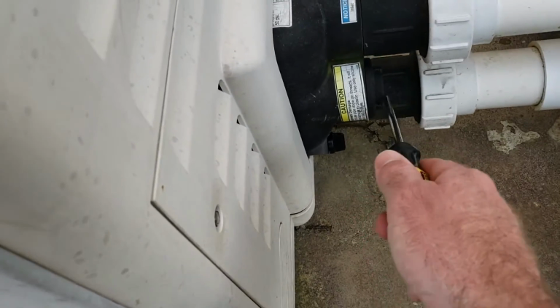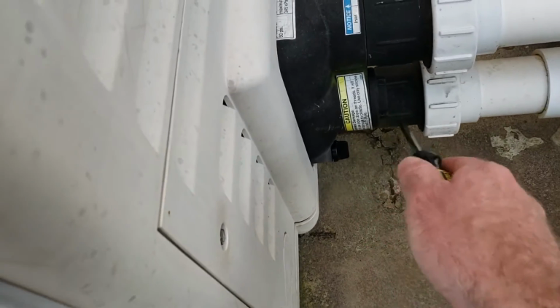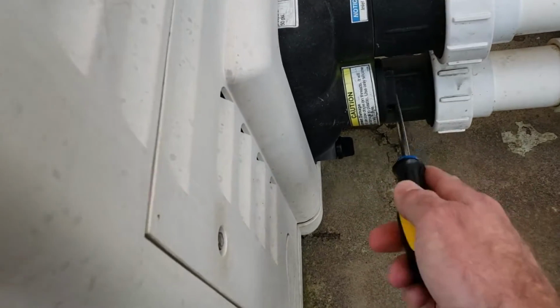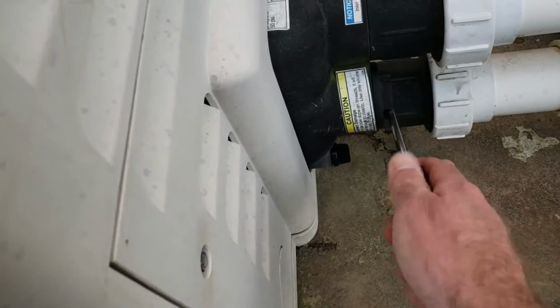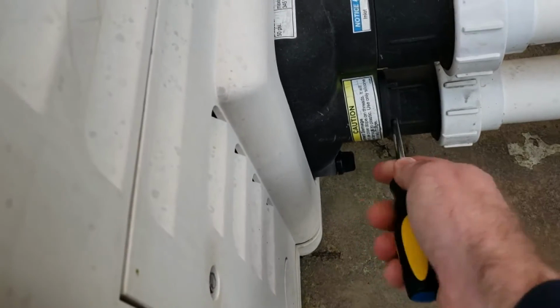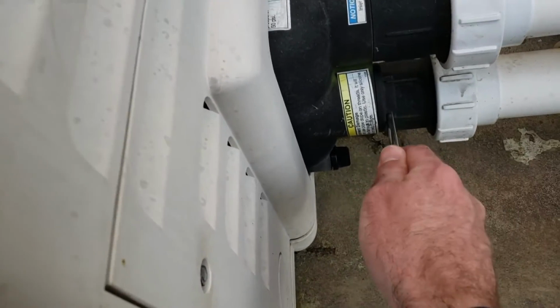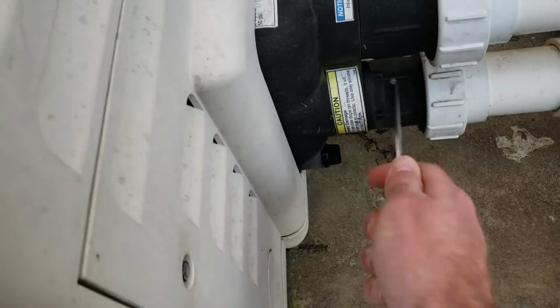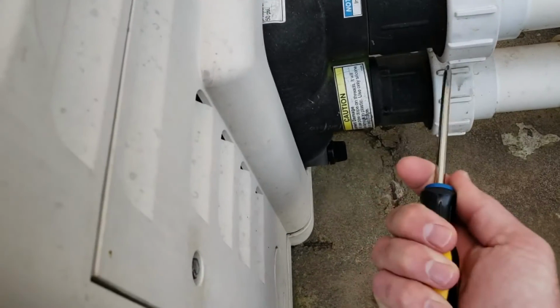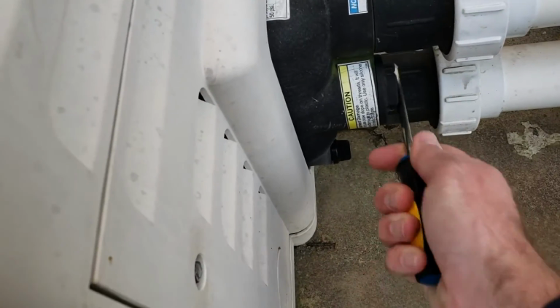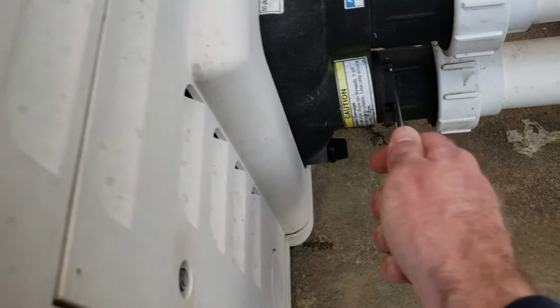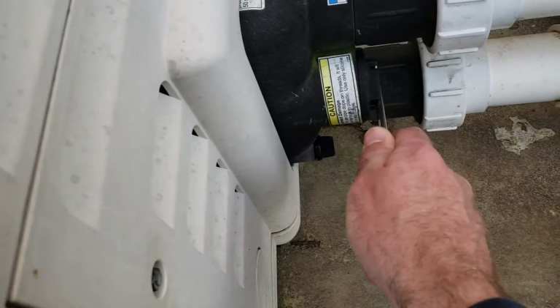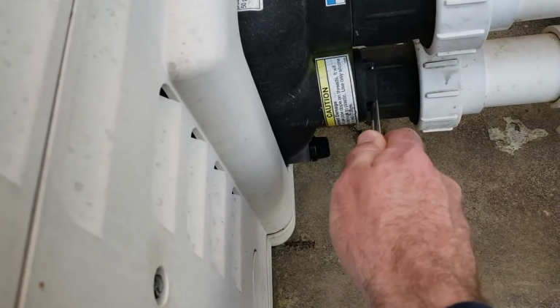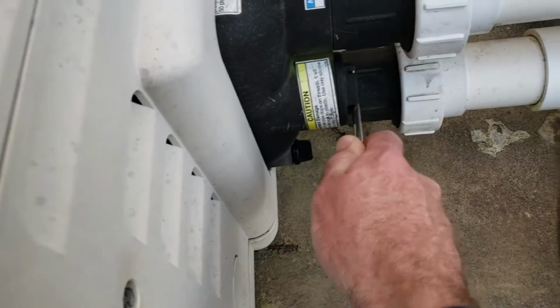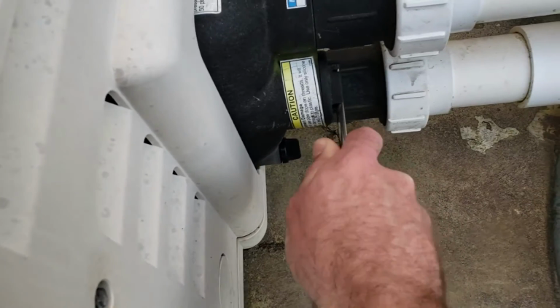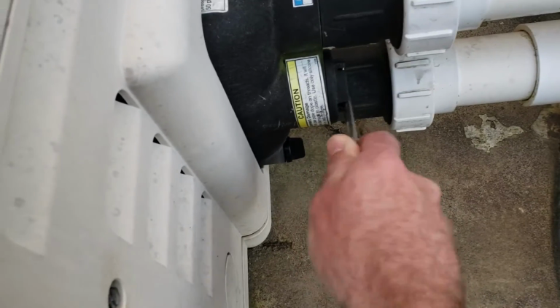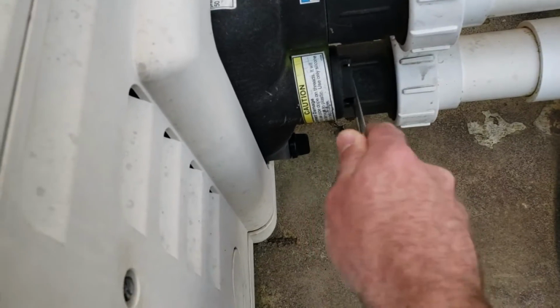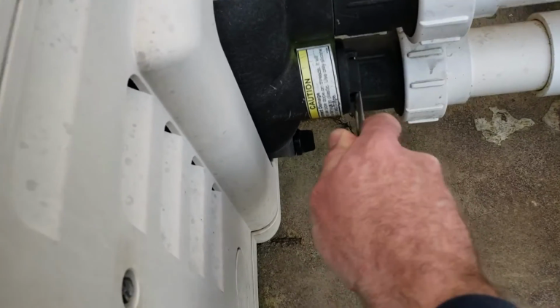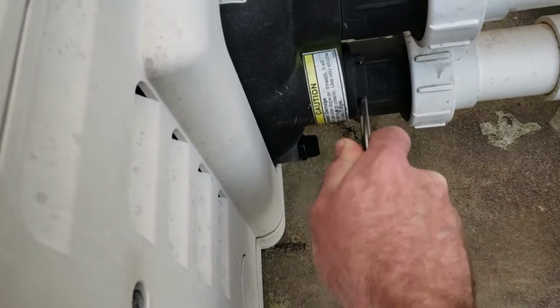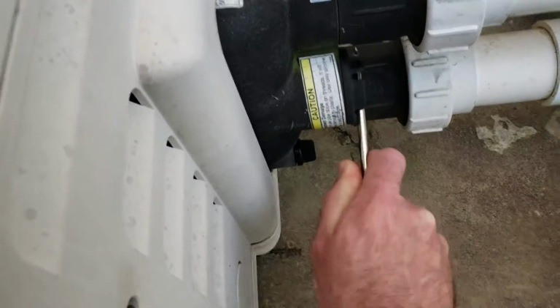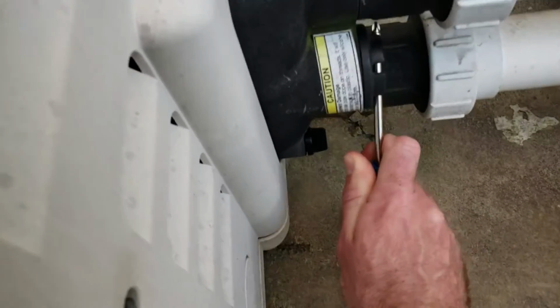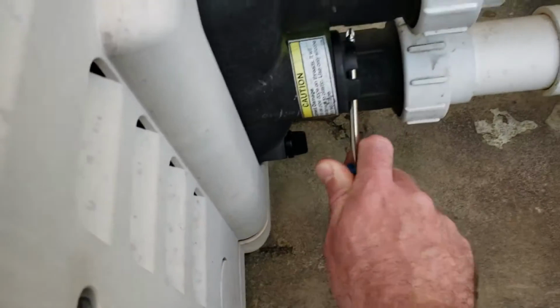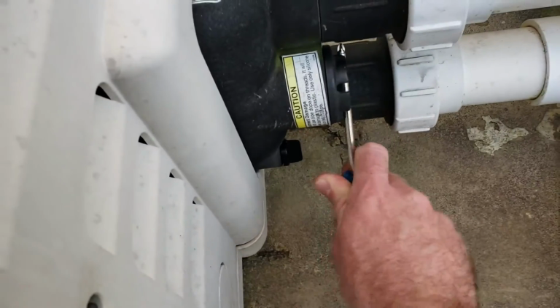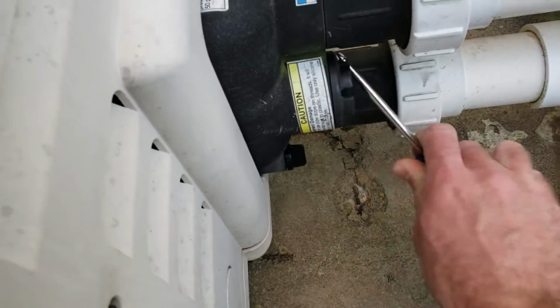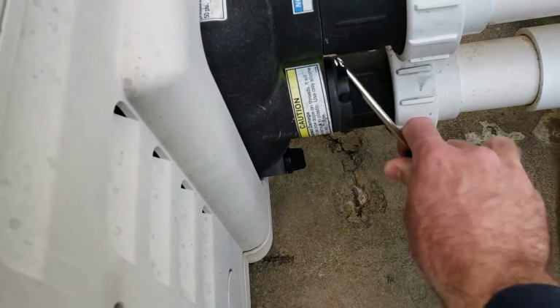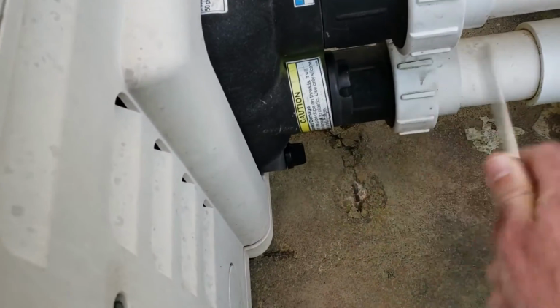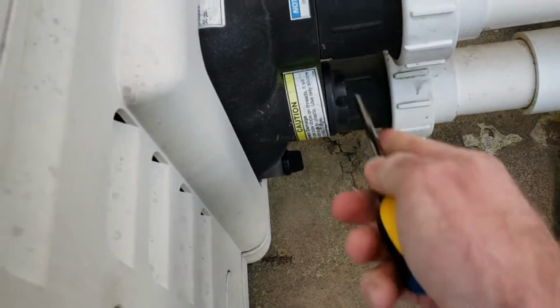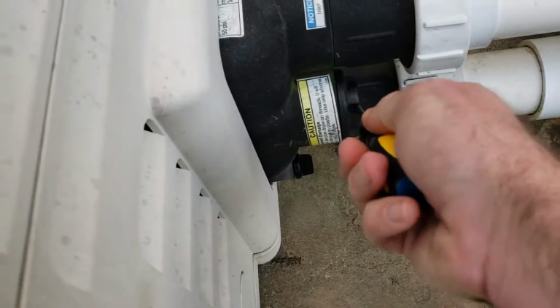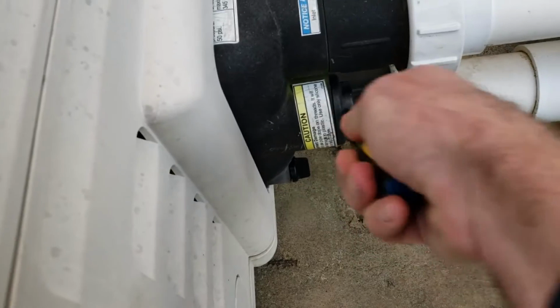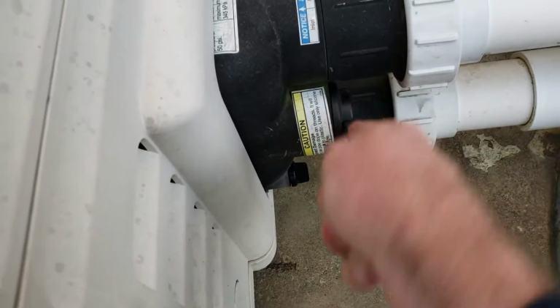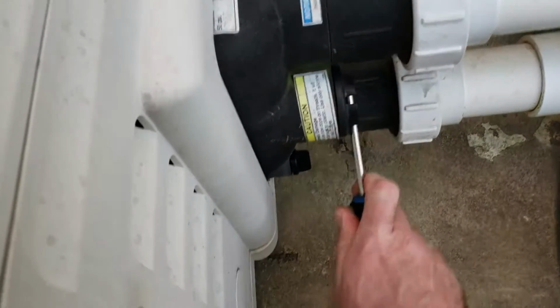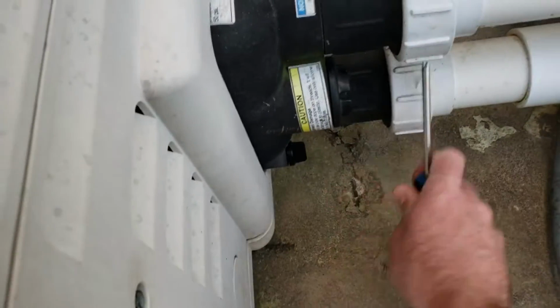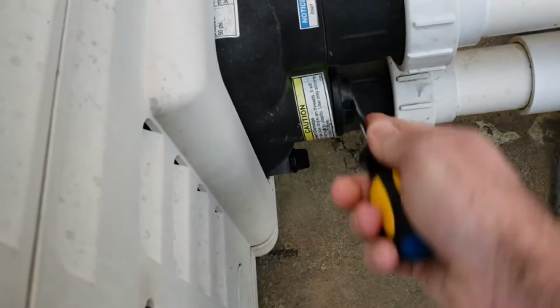You can access where the thermal regulator is with a regular screwdriver shaft. Stick it in there, you can rotate it, and pull it out.